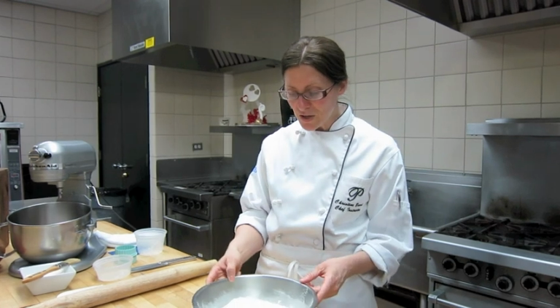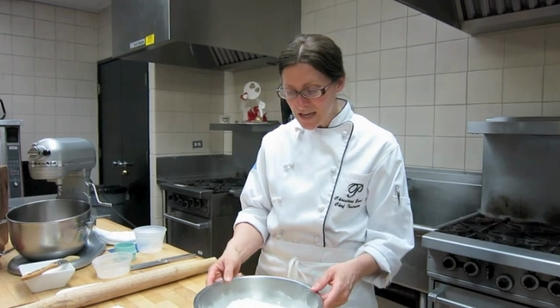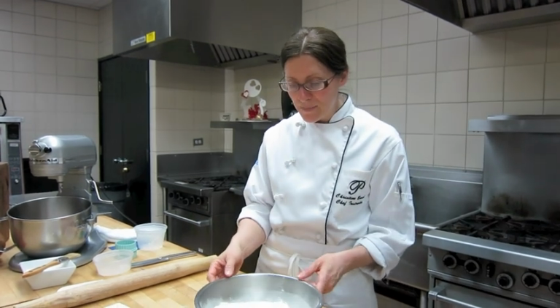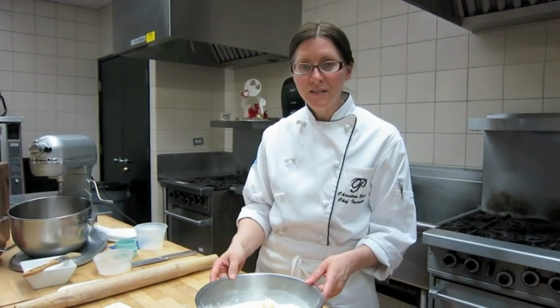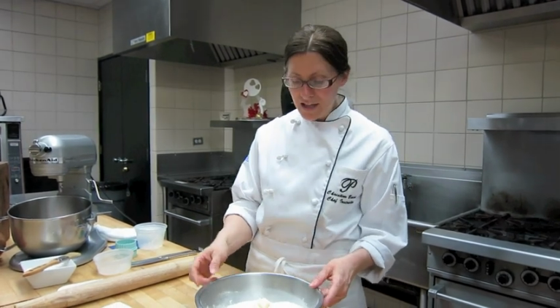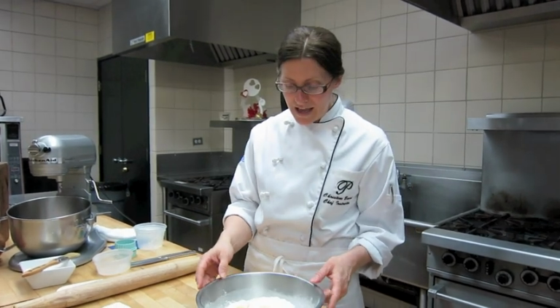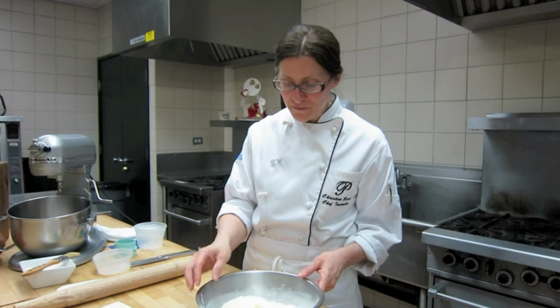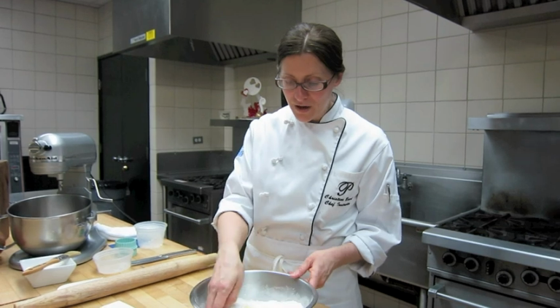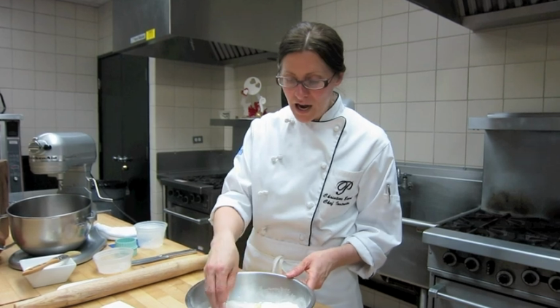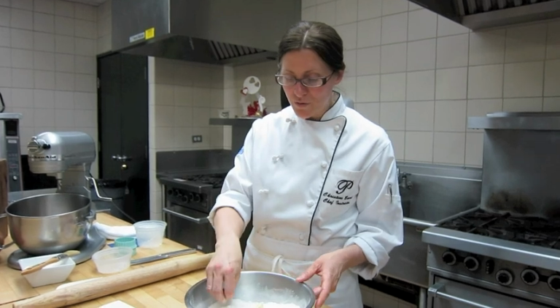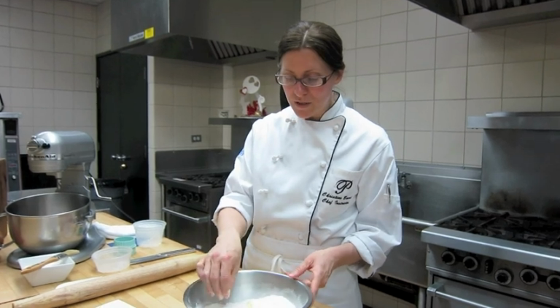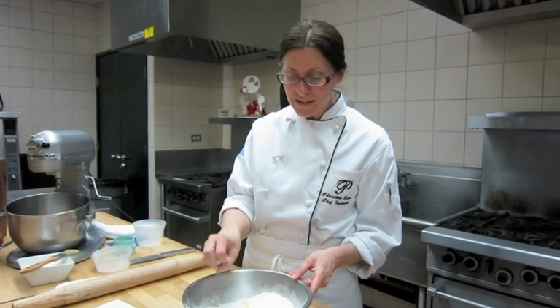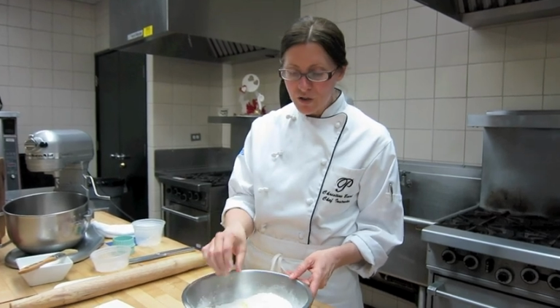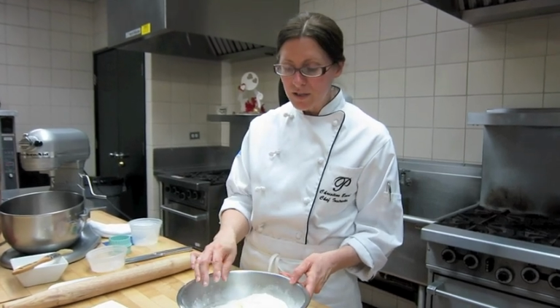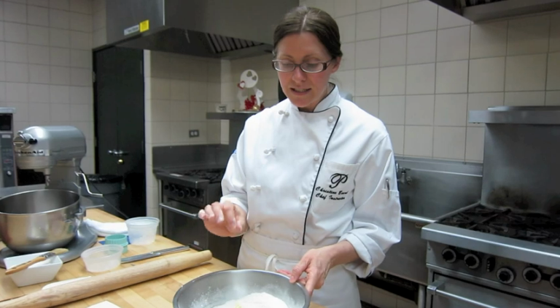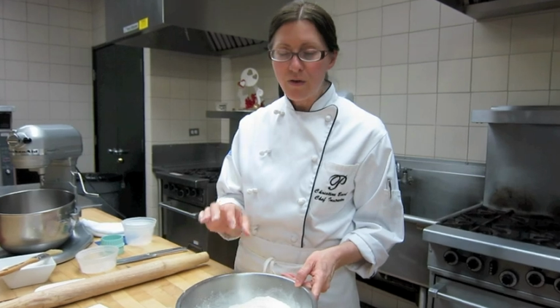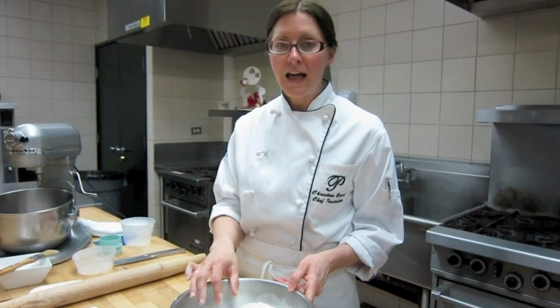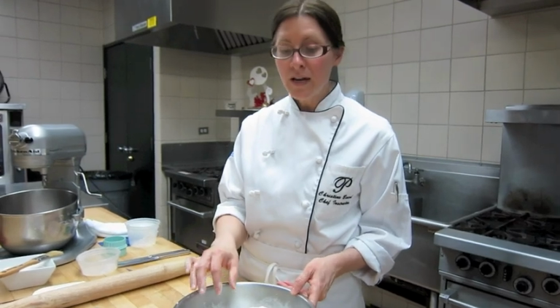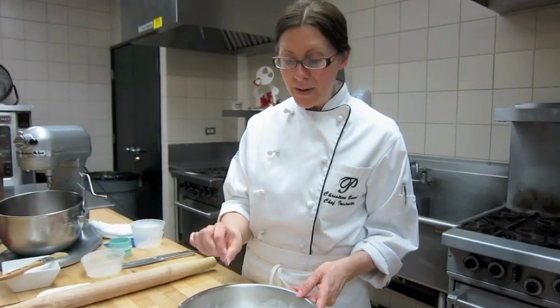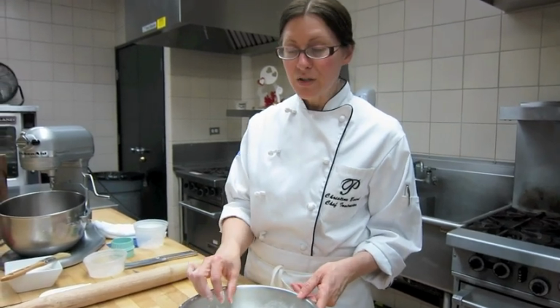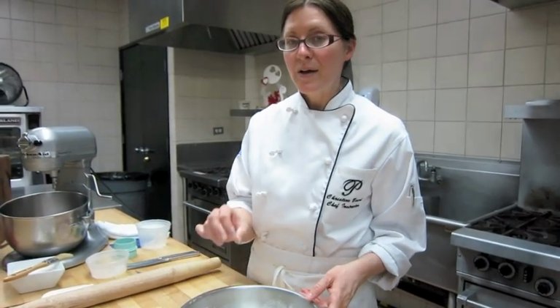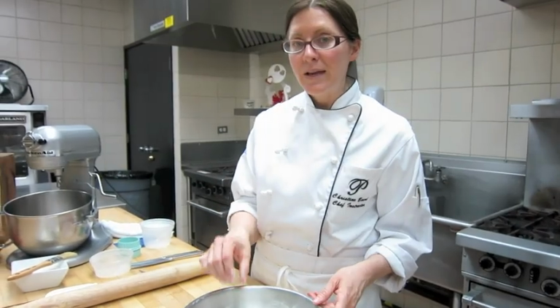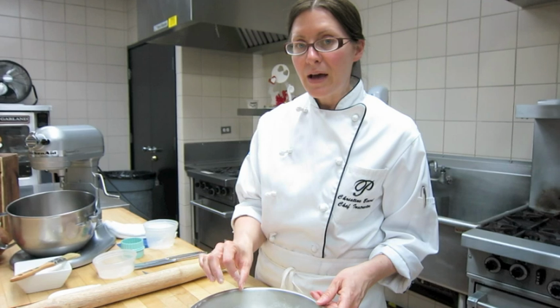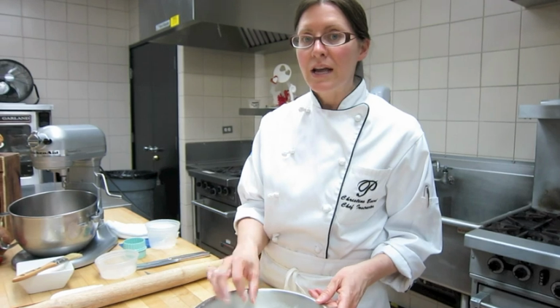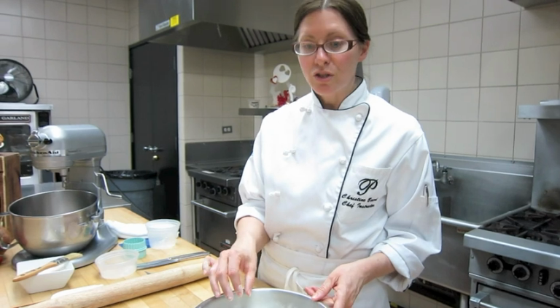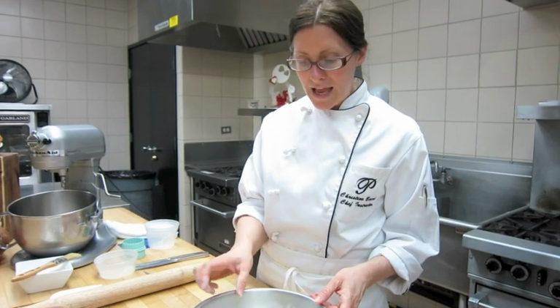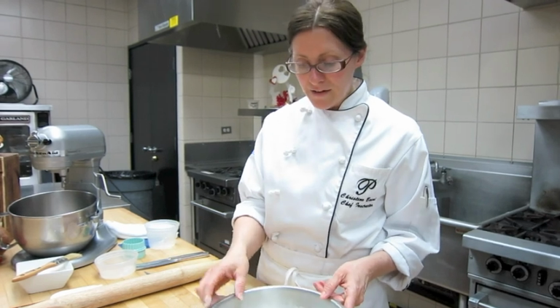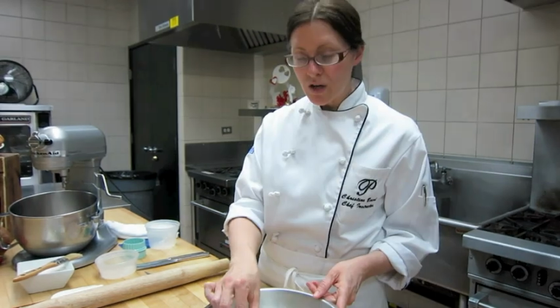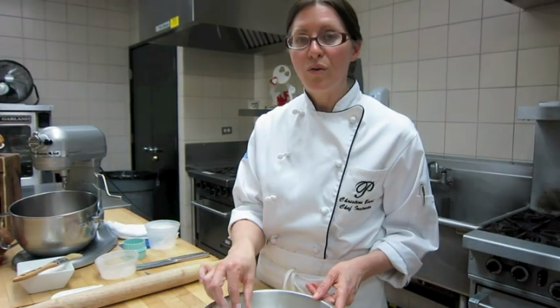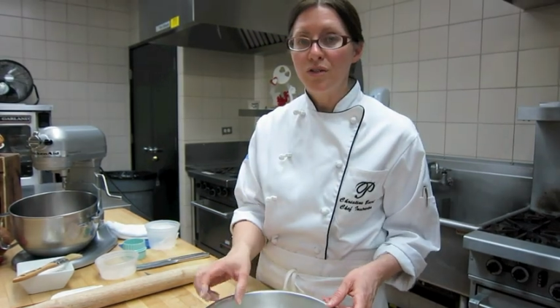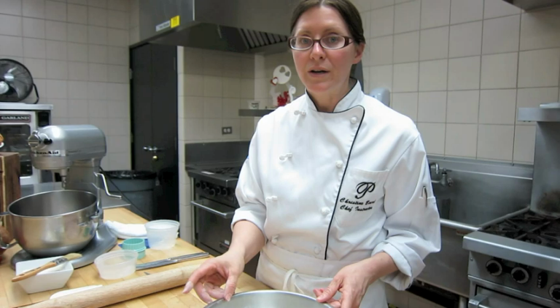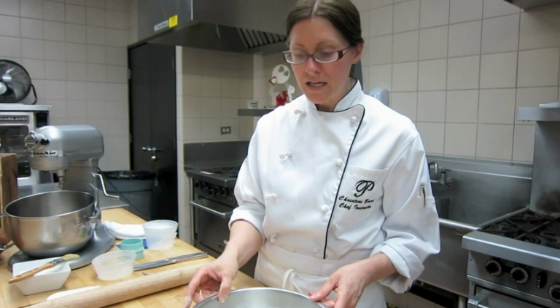In this bowl I have prepared our dry ingredients. Dry ingredients are our flour, baking soda, baking powder, and sugar, and then I've placed our cold cubed butter in here.